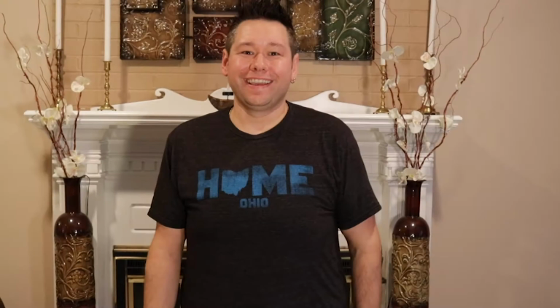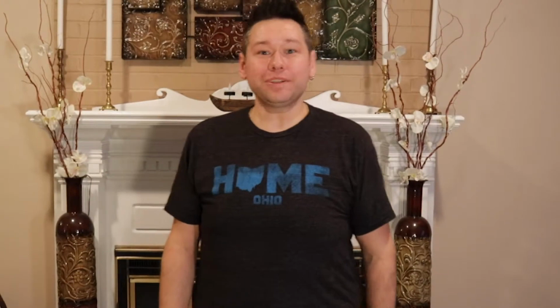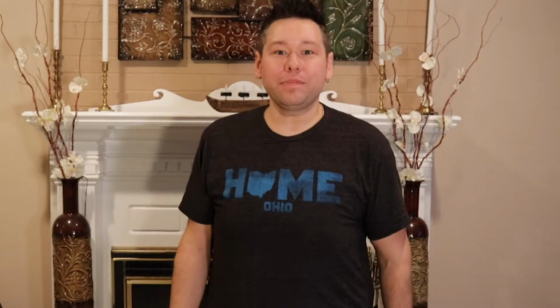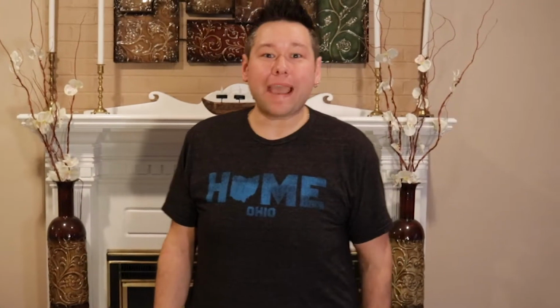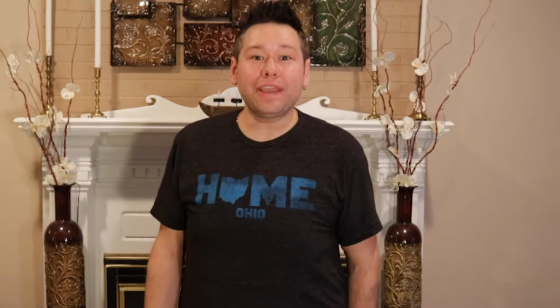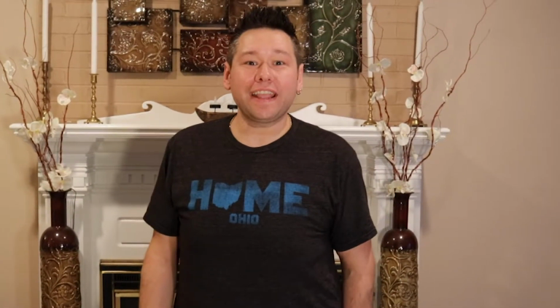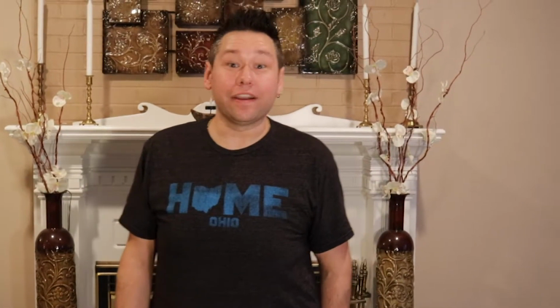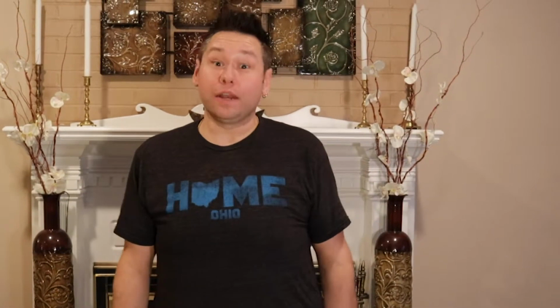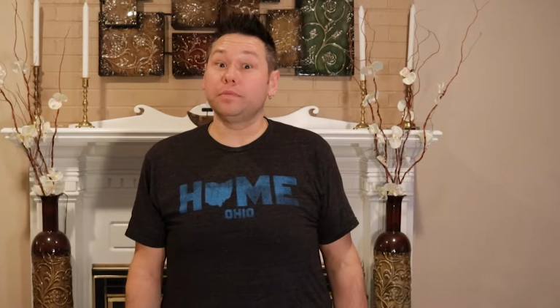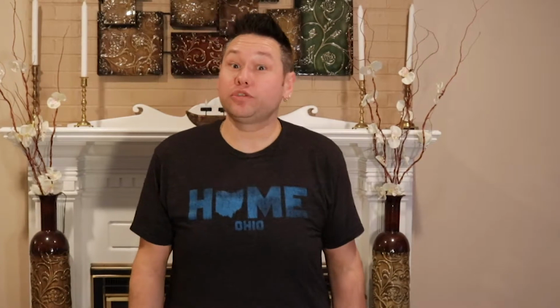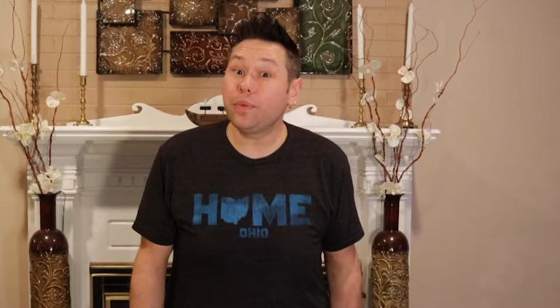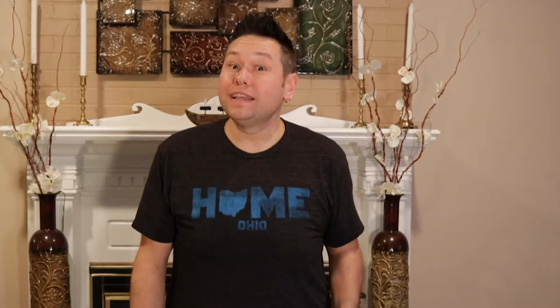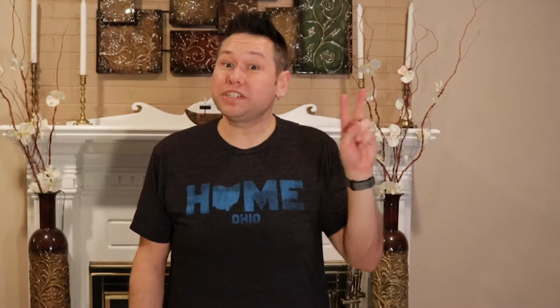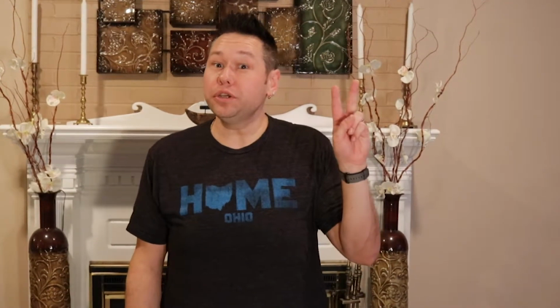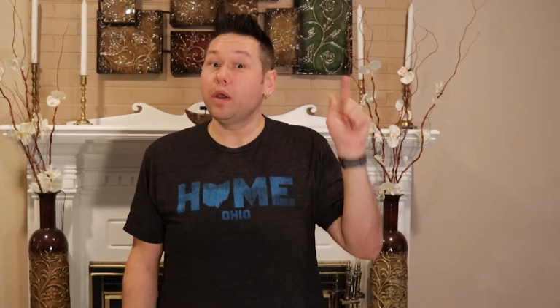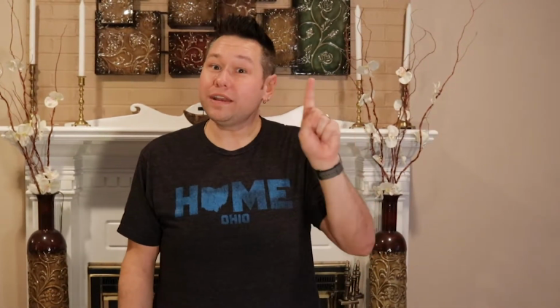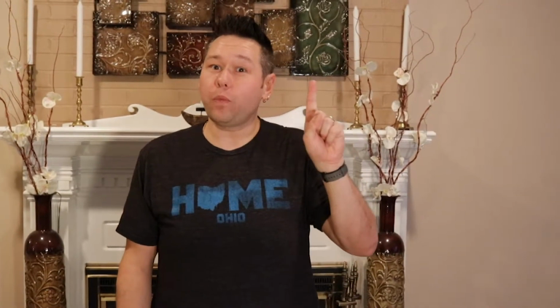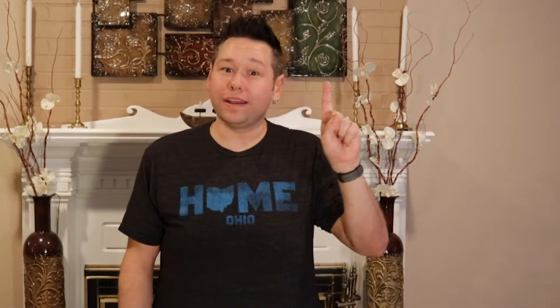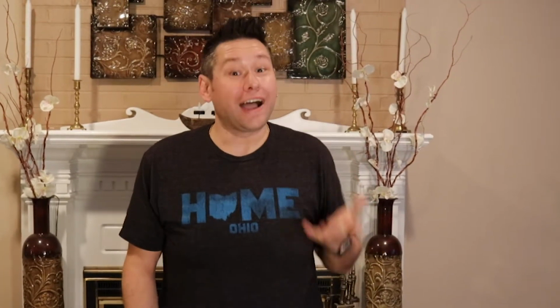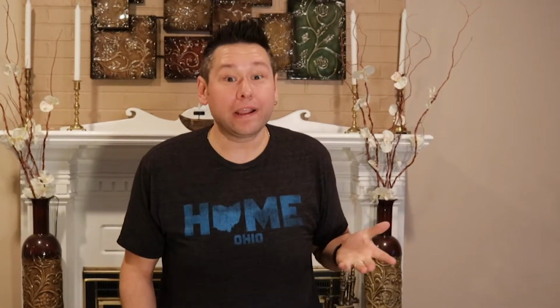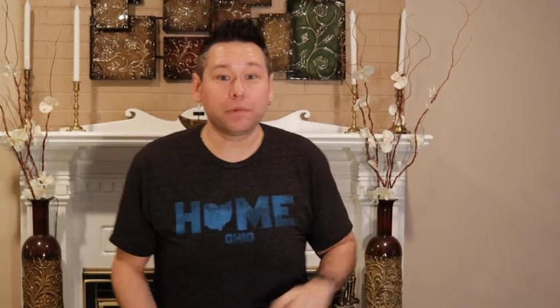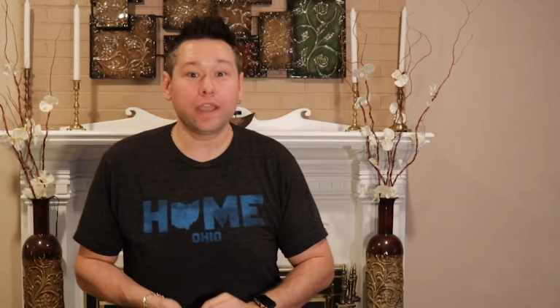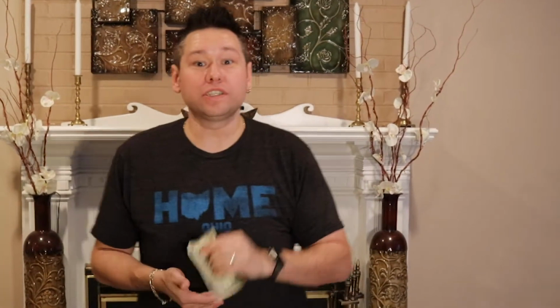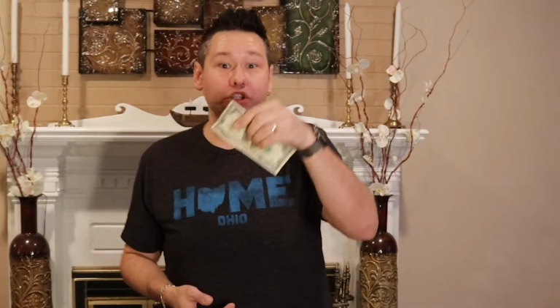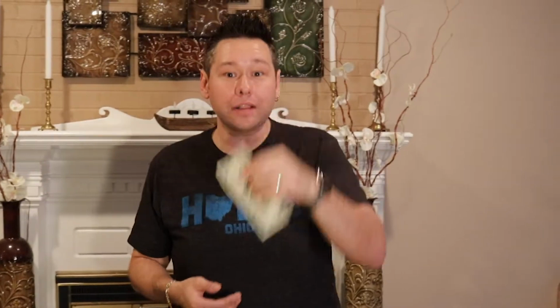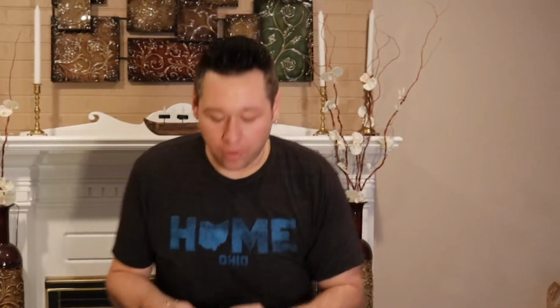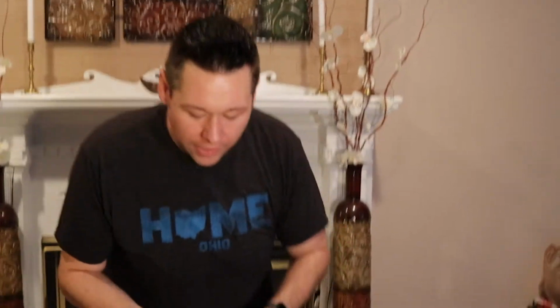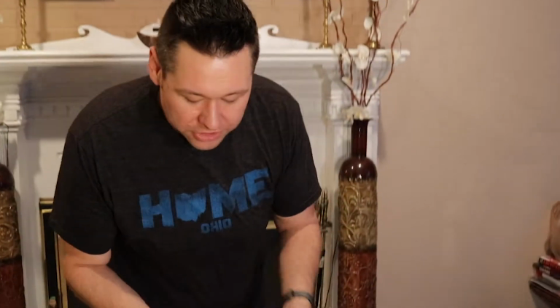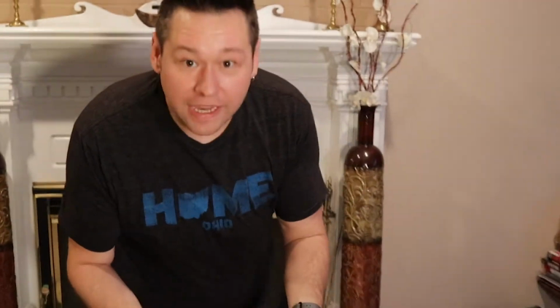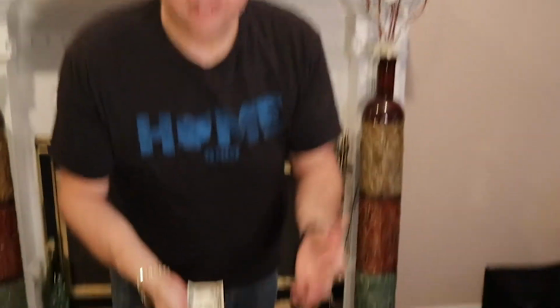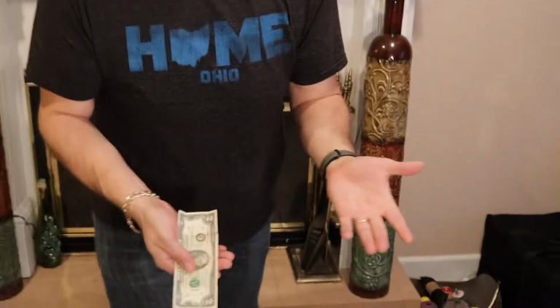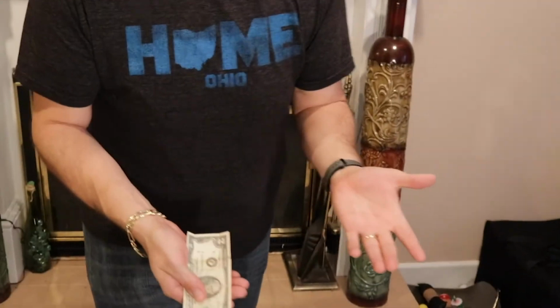Hey, what's up everybody! Matthew David Stanley here, and welcome to Trick of the Week, Season 2, Week Number 1. I have a pretty awesome one for you that uses a $2 bill — check this out.